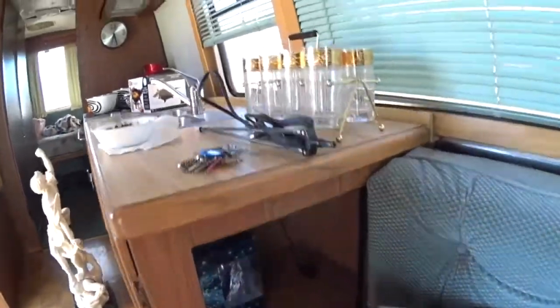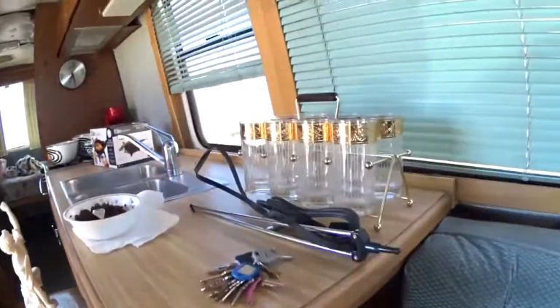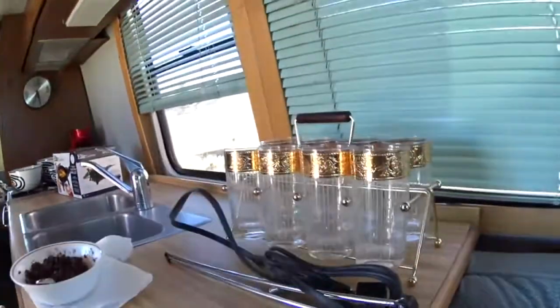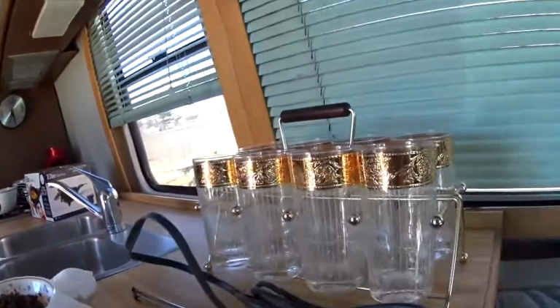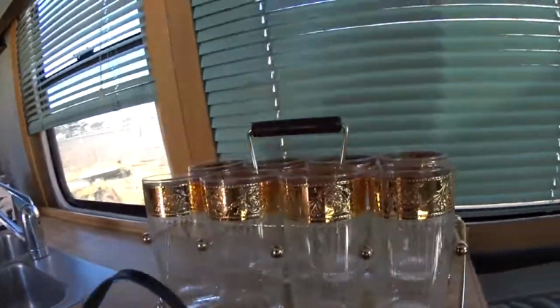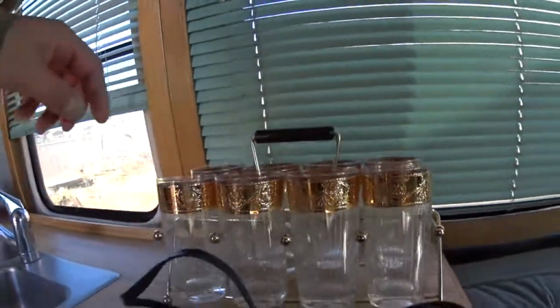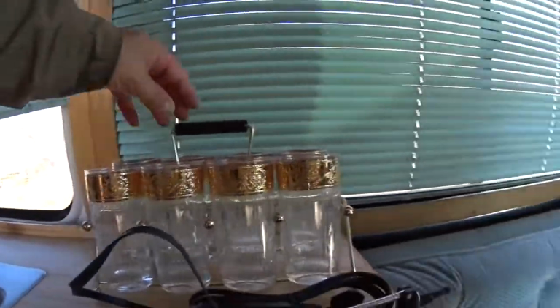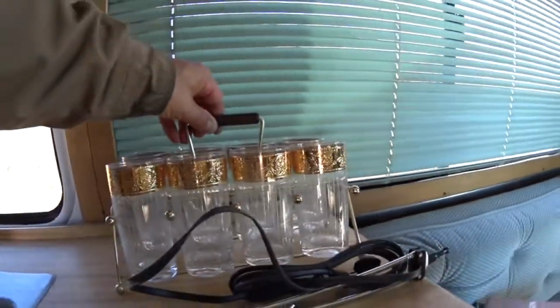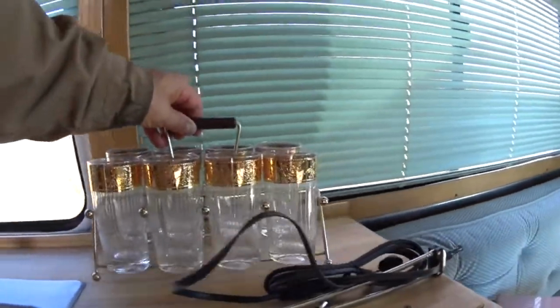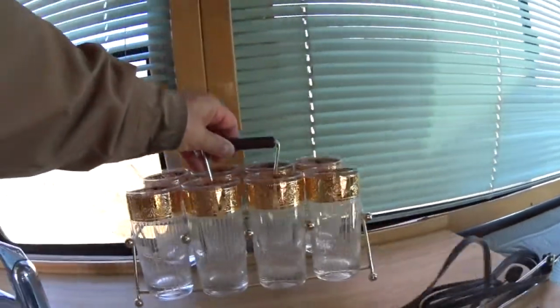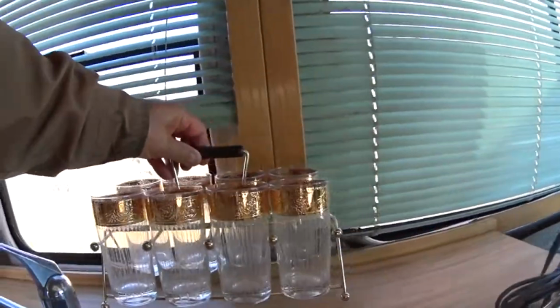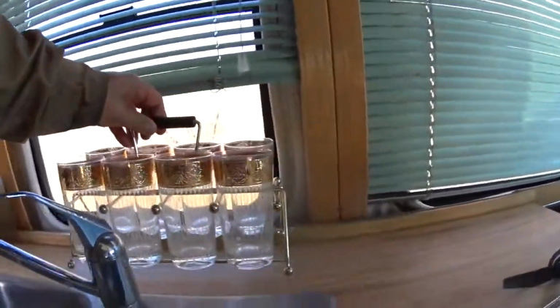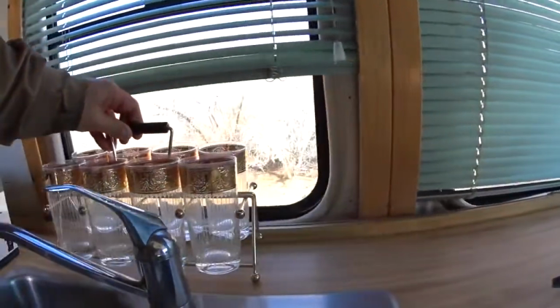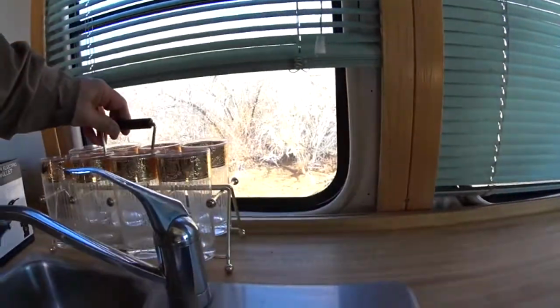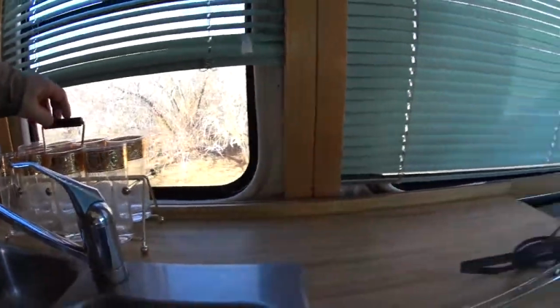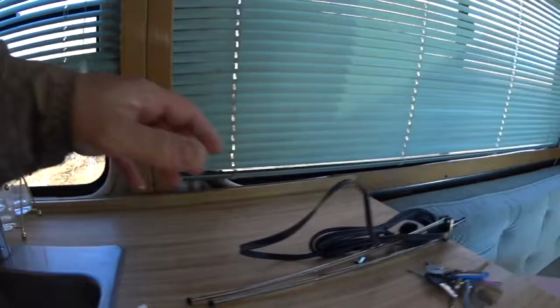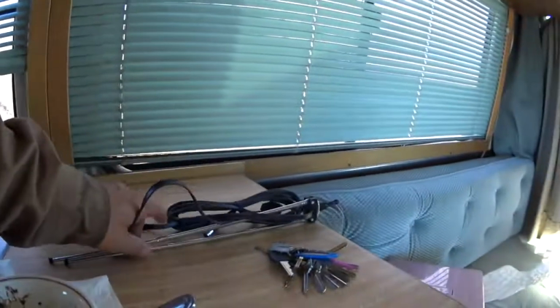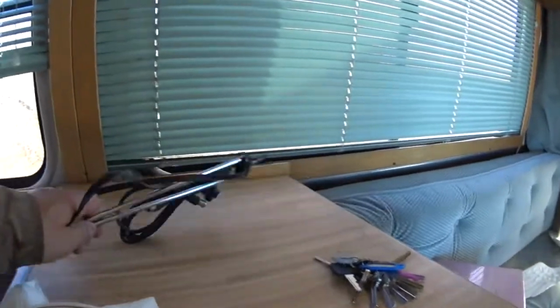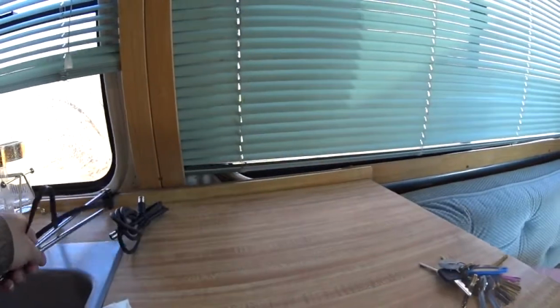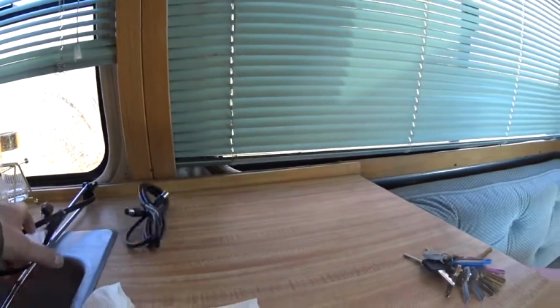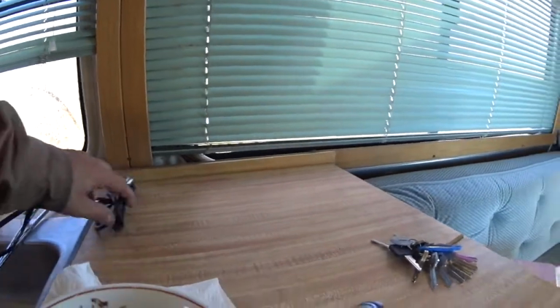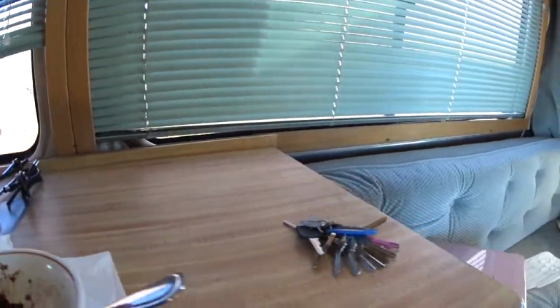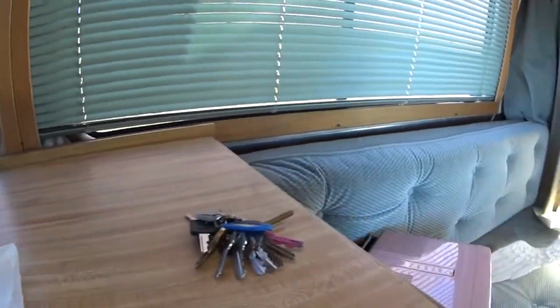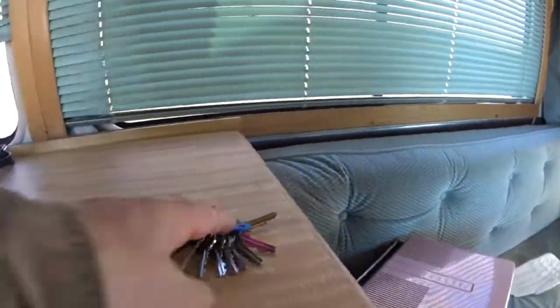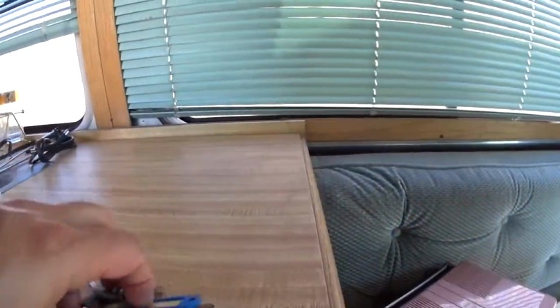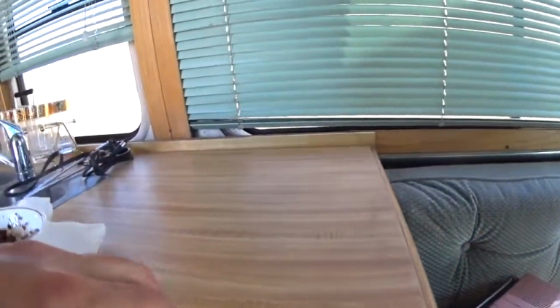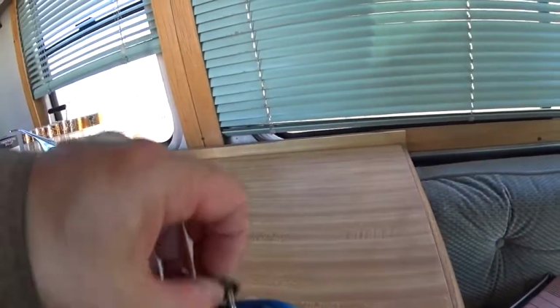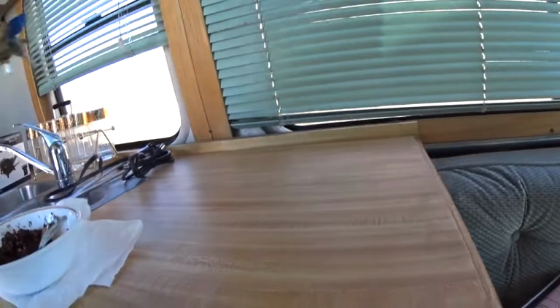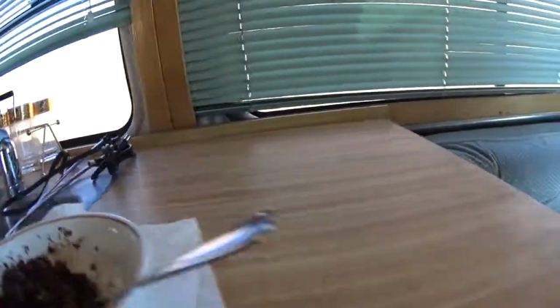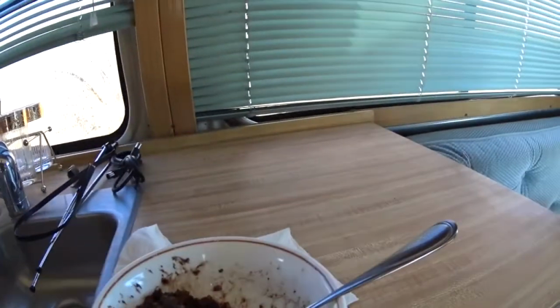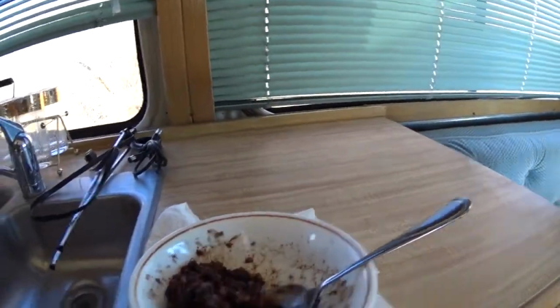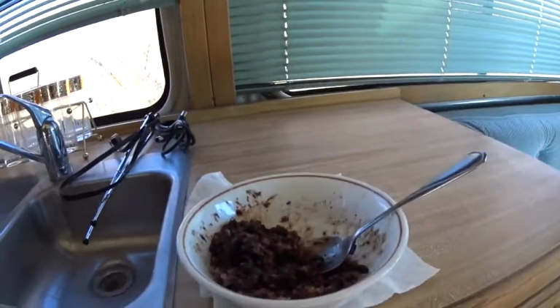I think we'll put it right up here. I think we're going to move the glasses over. Put the TV up here and see how it looks. After I eat my lunch.